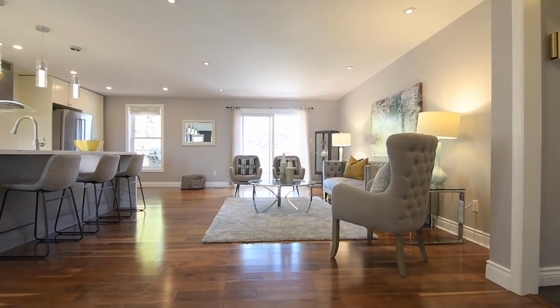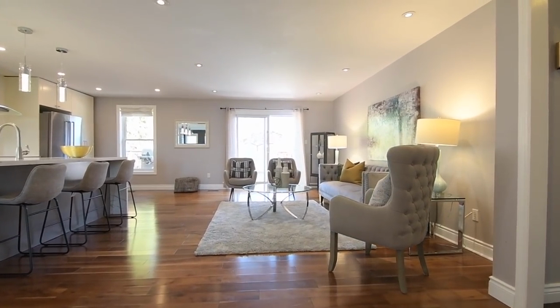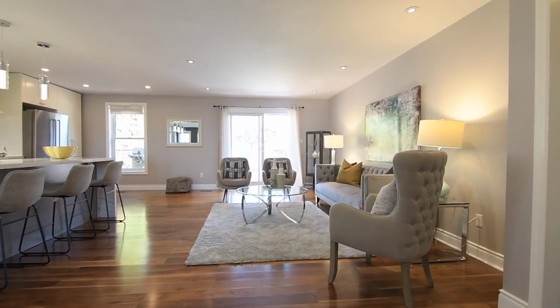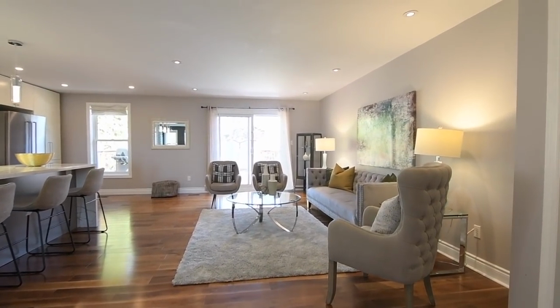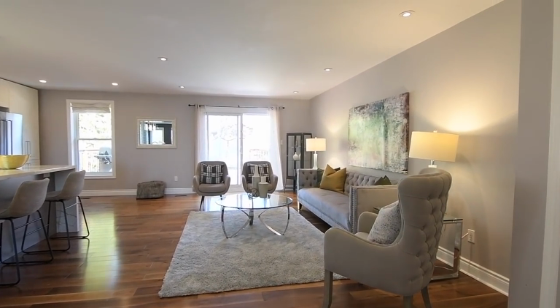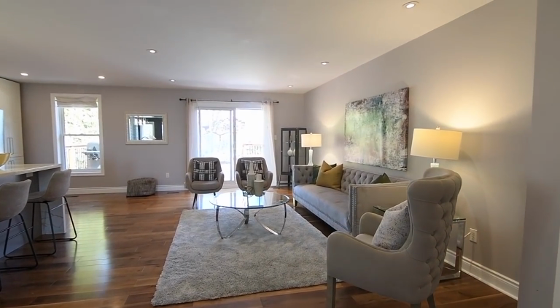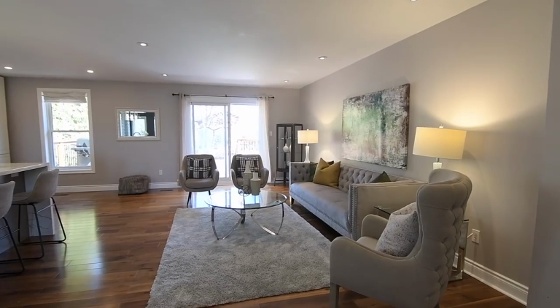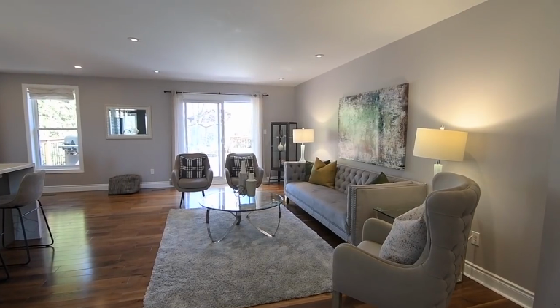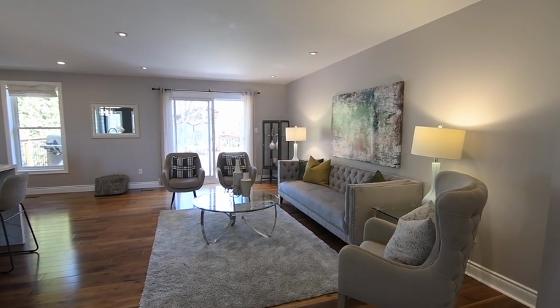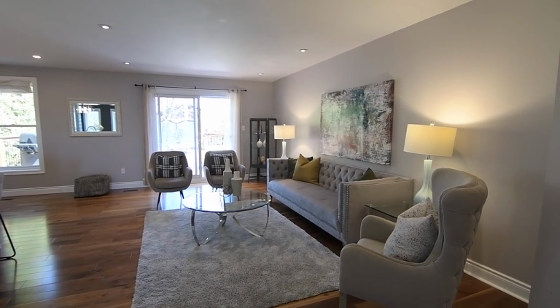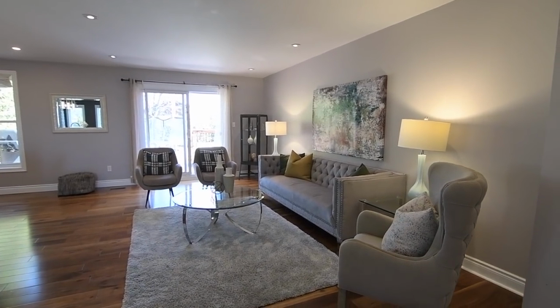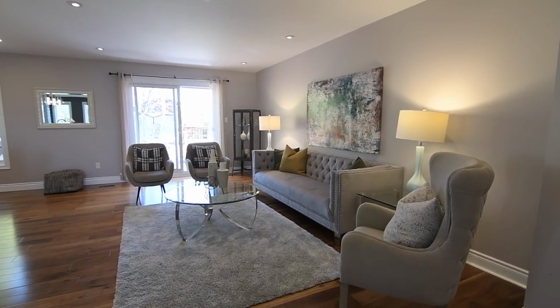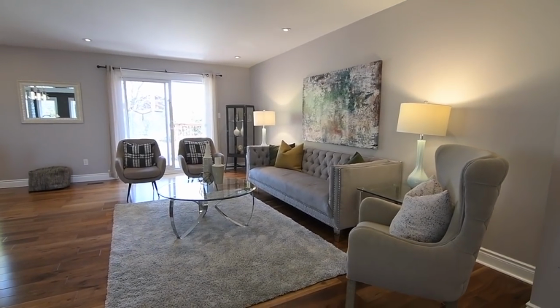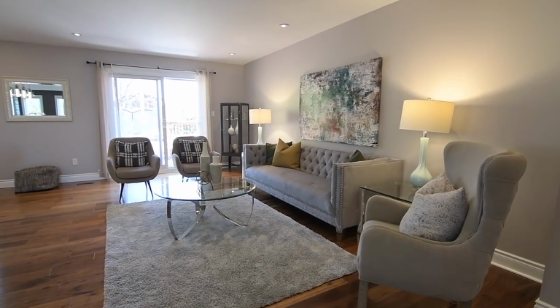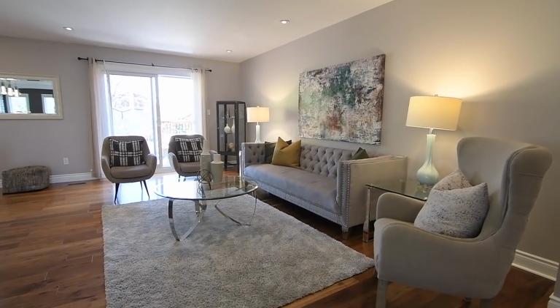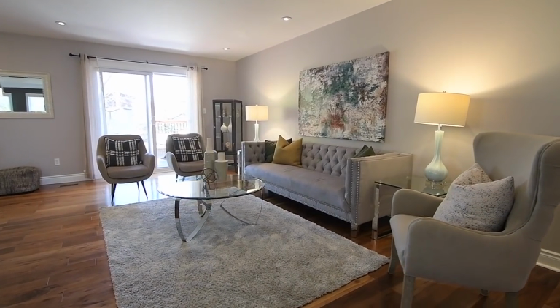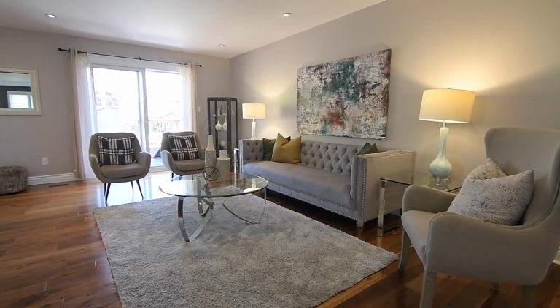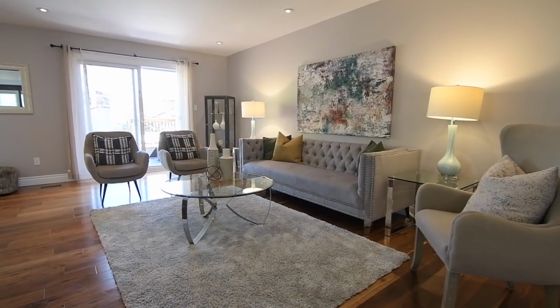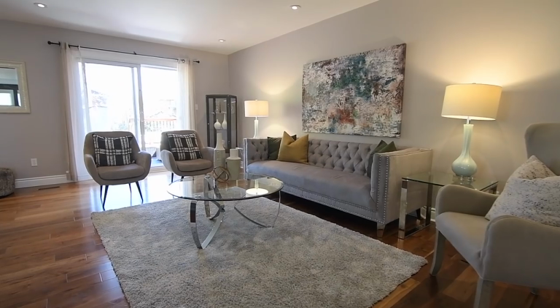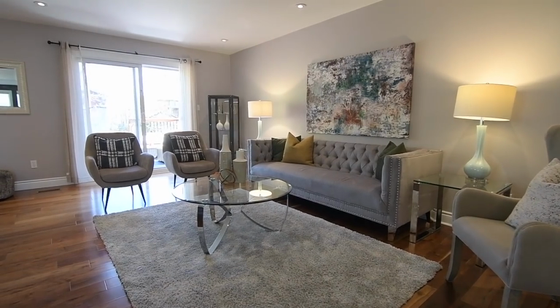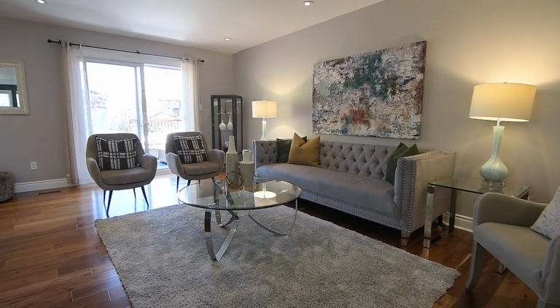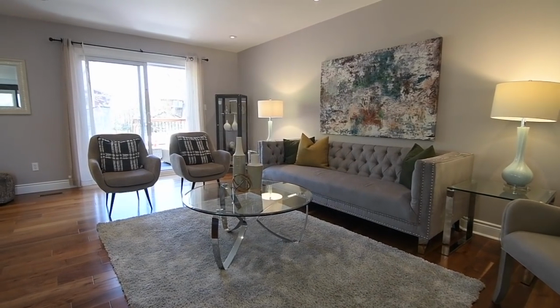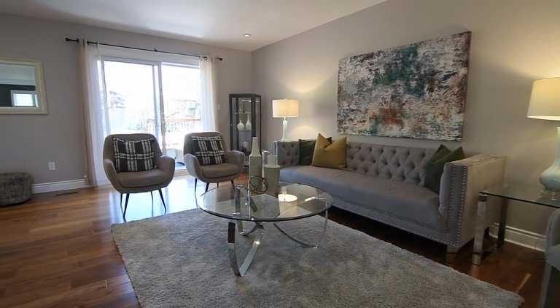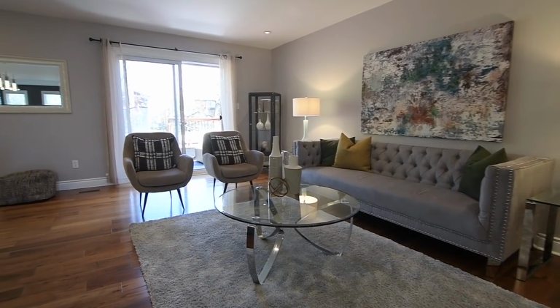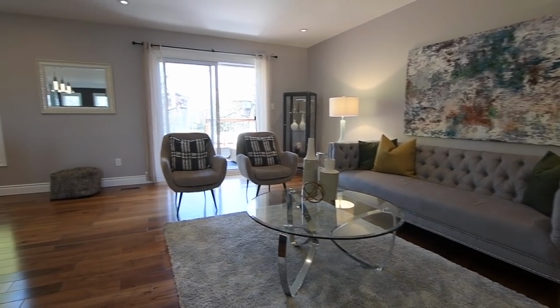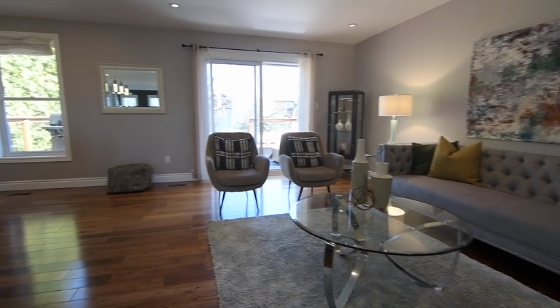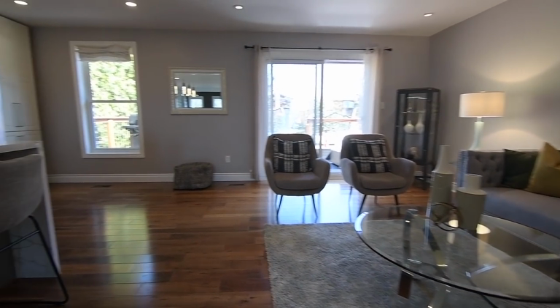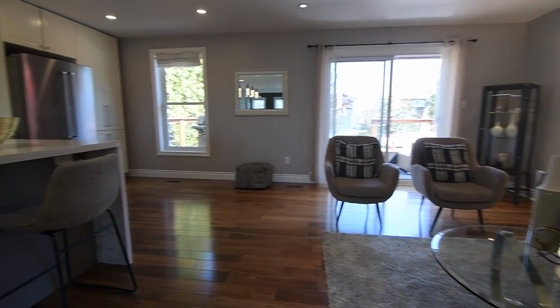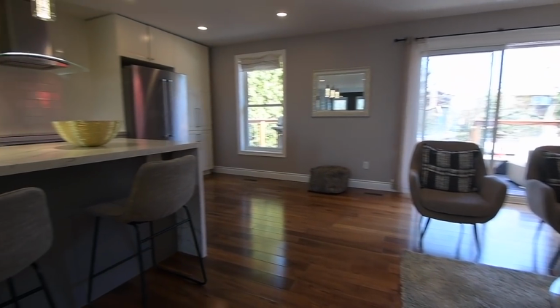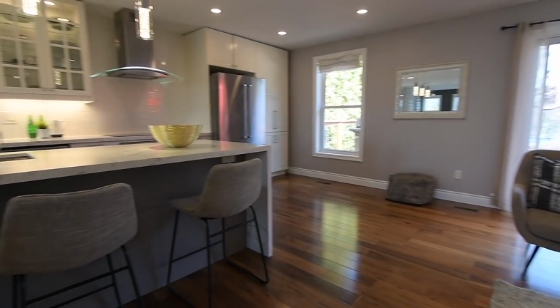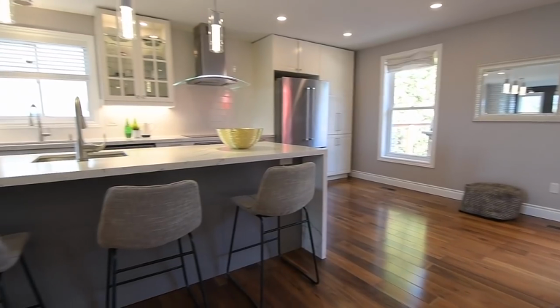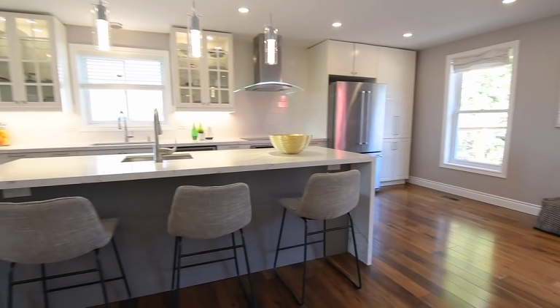With a light-filled open concept layout, three bedrooms and a washroom, this level also showcases hardwood flooring throughout, pot lighting, a spacious living room with a walkout to the backyard, and a renovated kitchen with a gorgeous modern design.